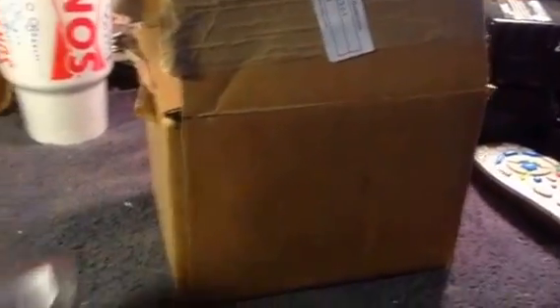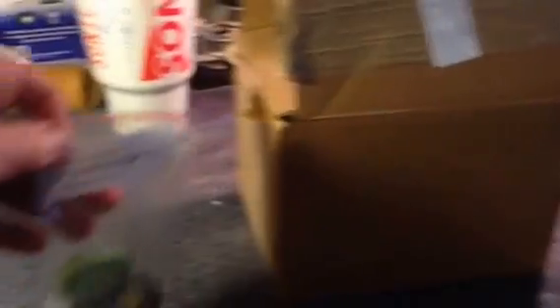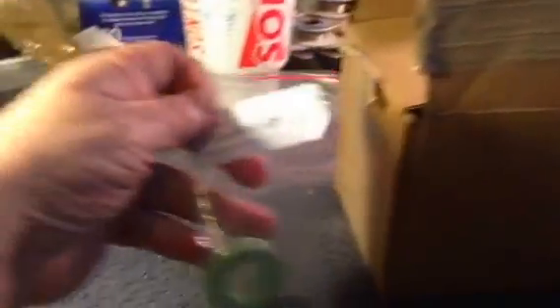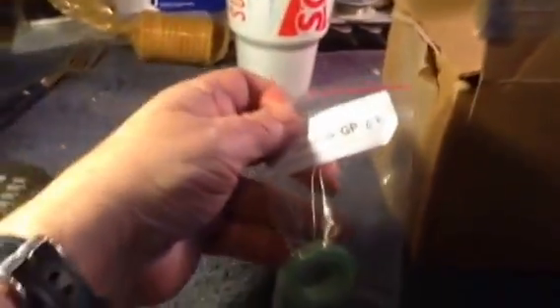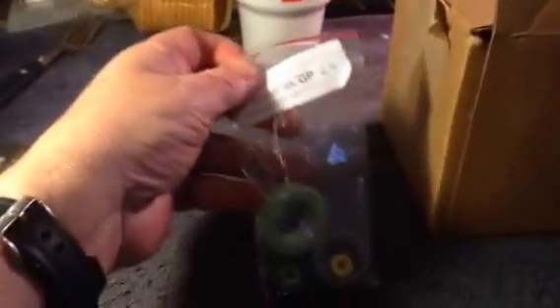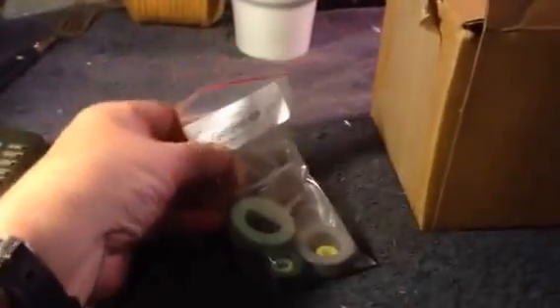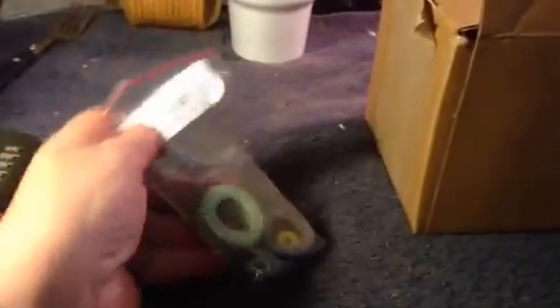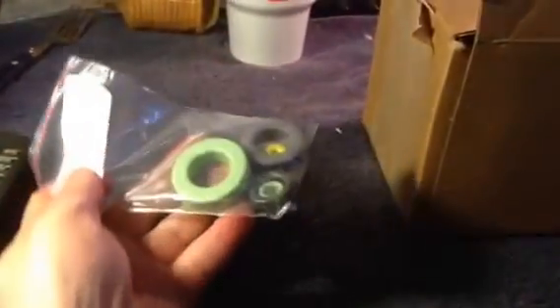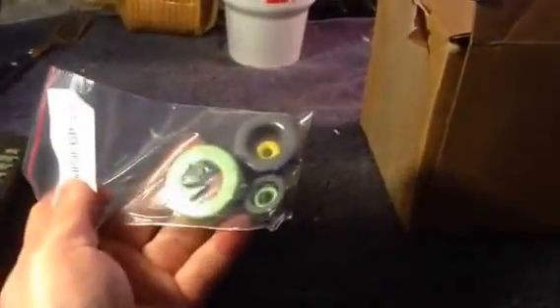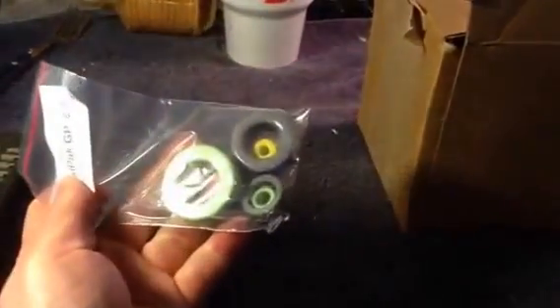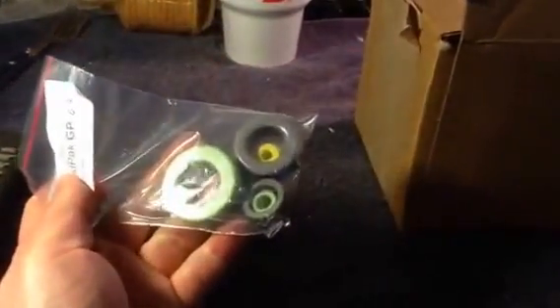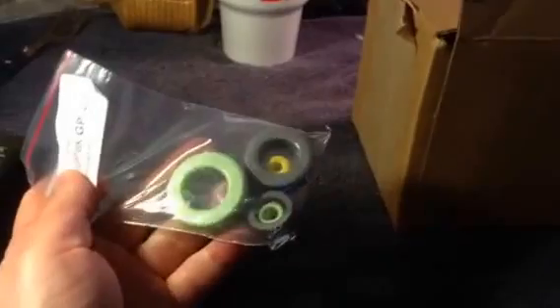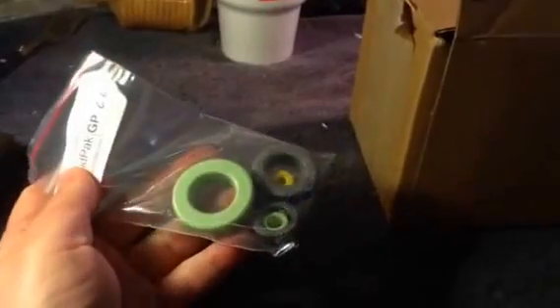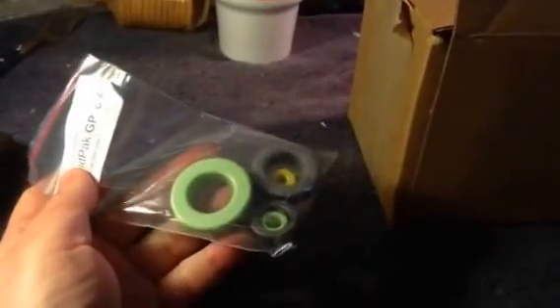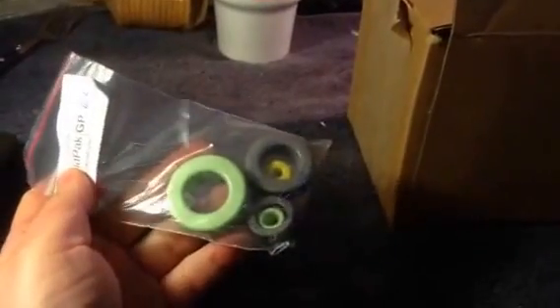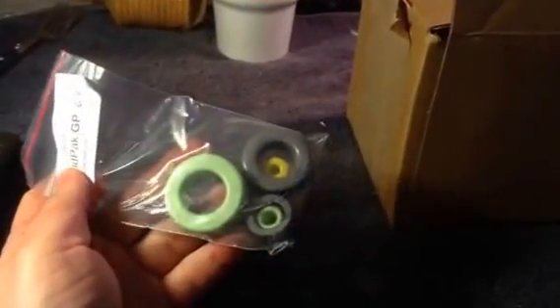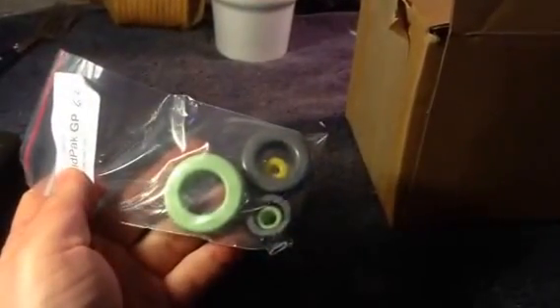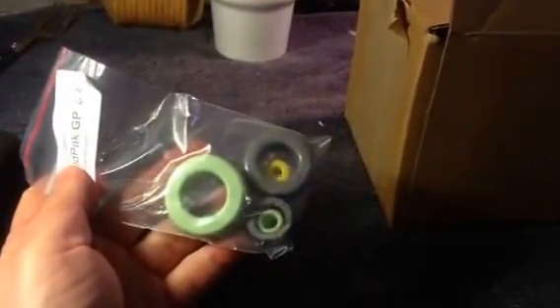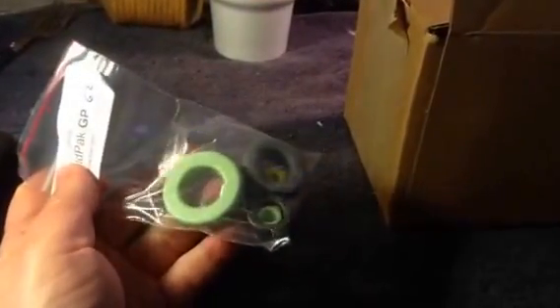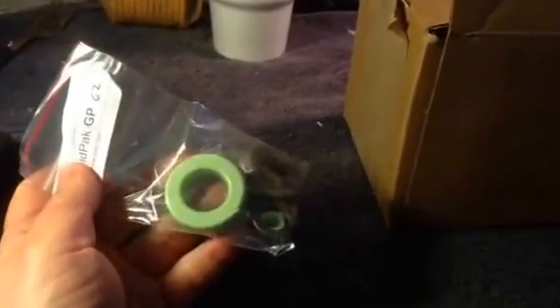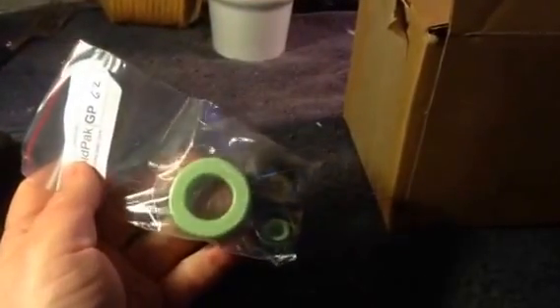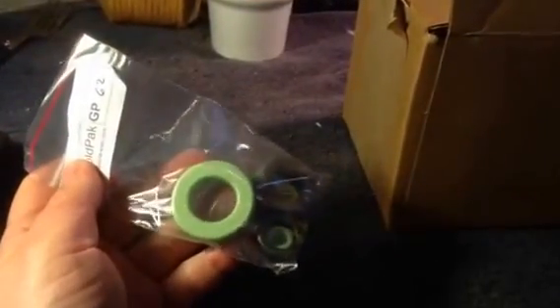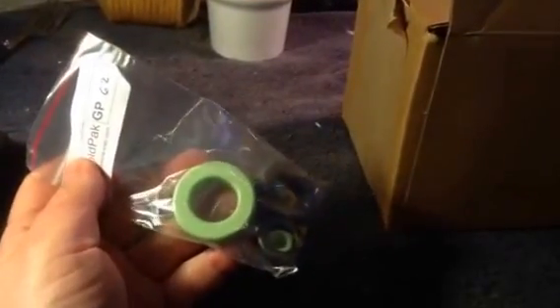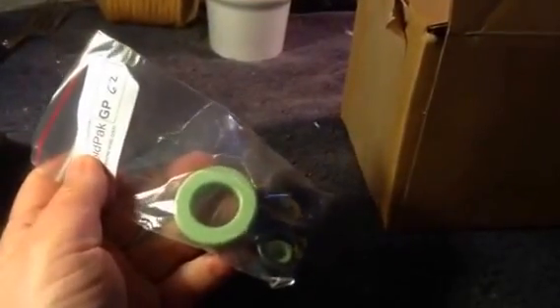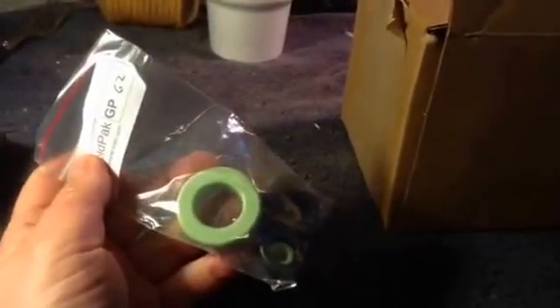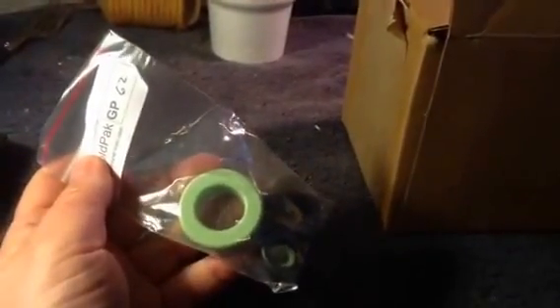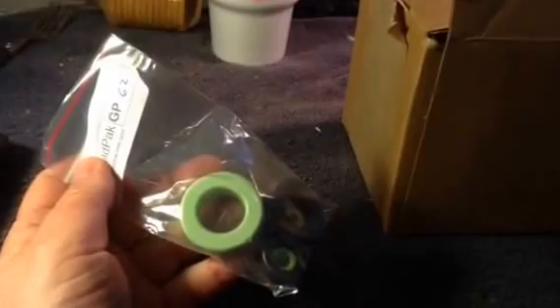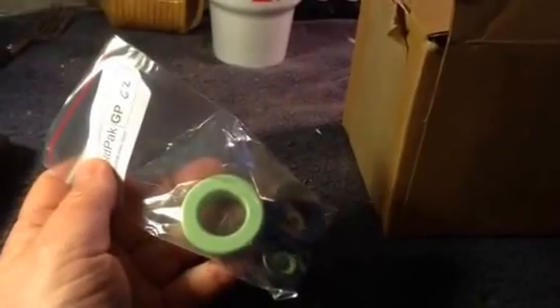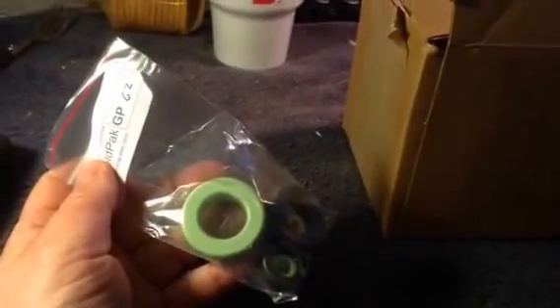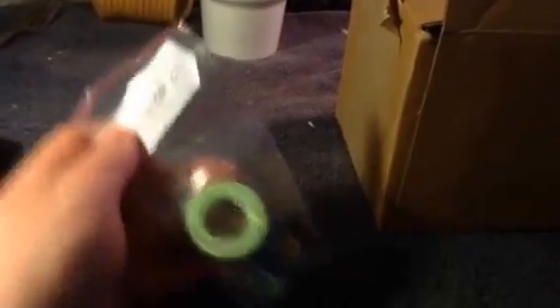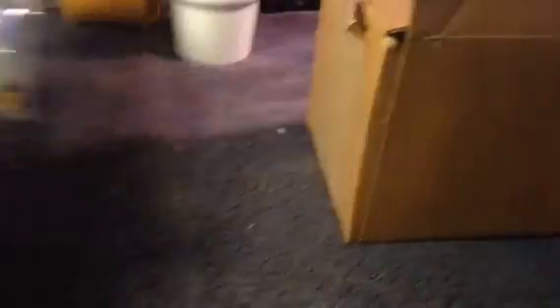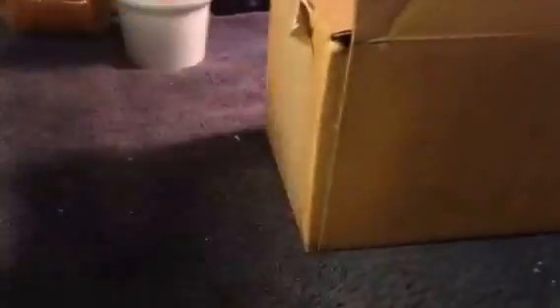I also ordered these toroids. I'm going to build some filters out of these. This big green one is going to be a great filter for shortwave radio.